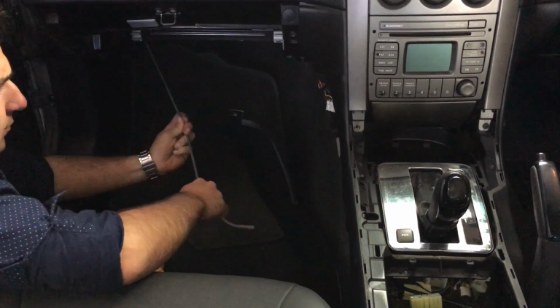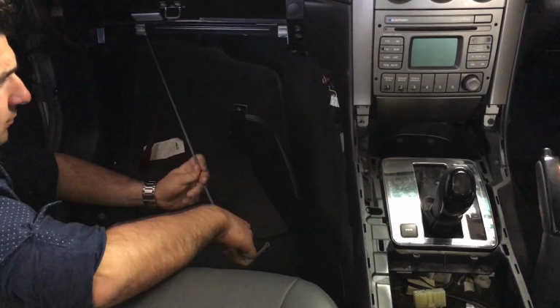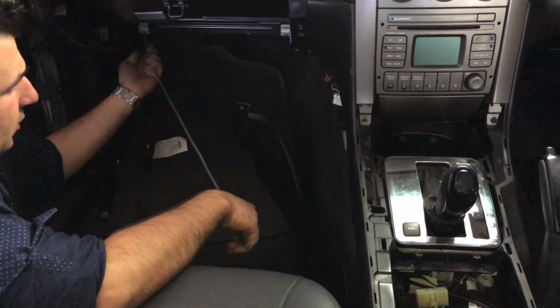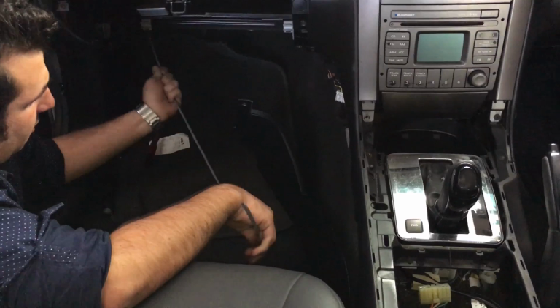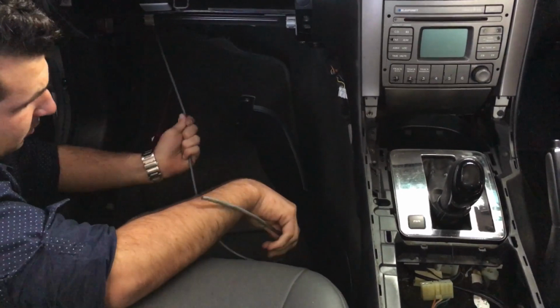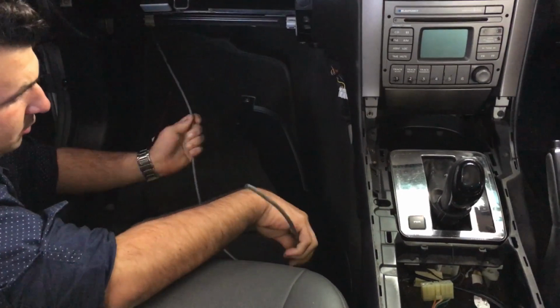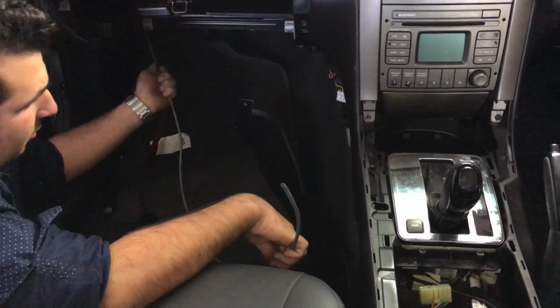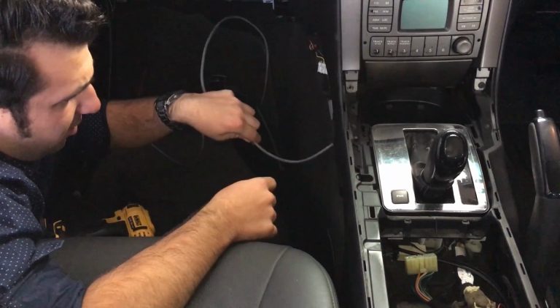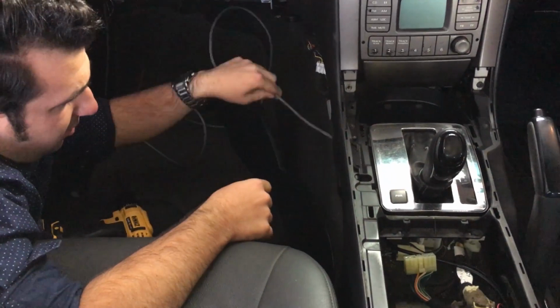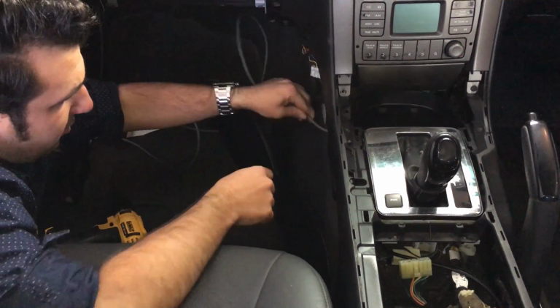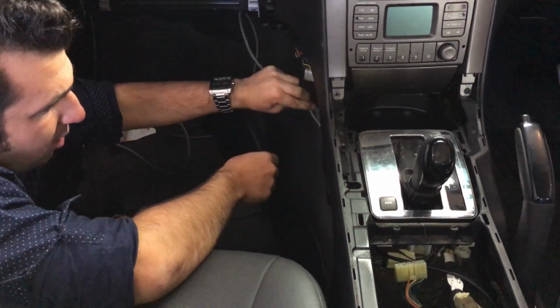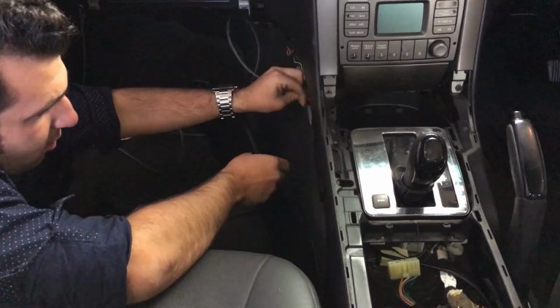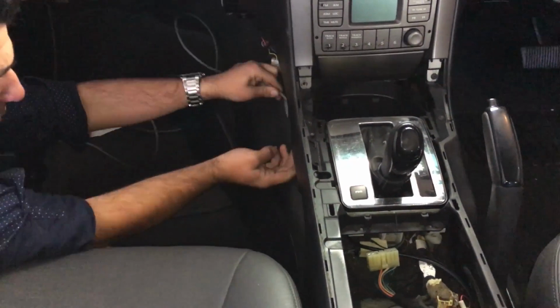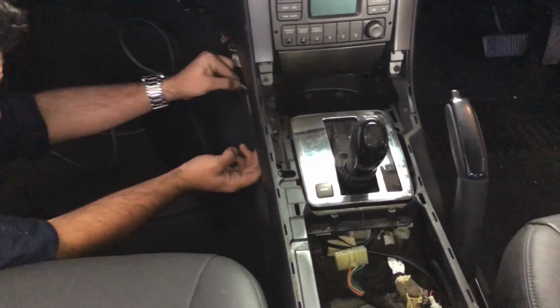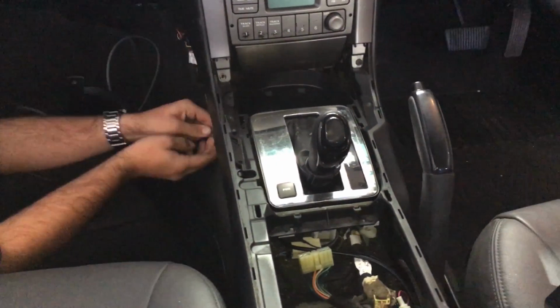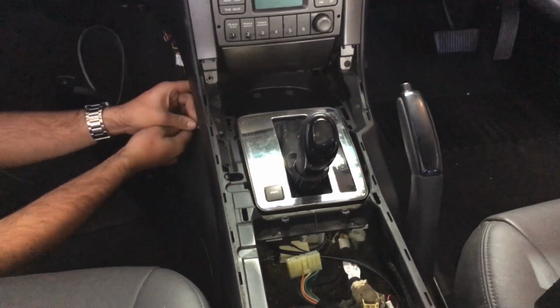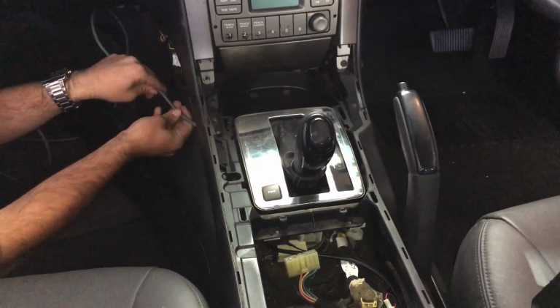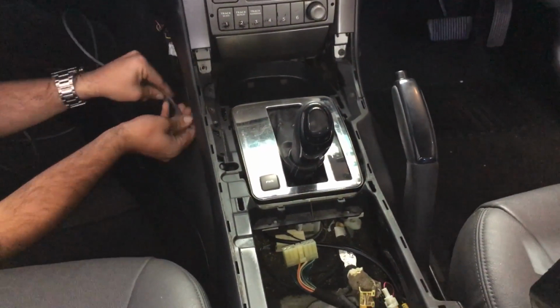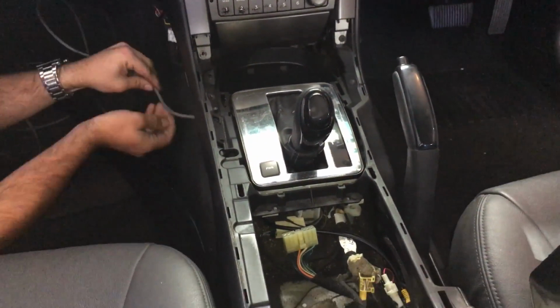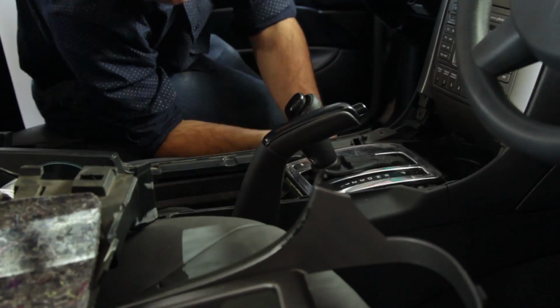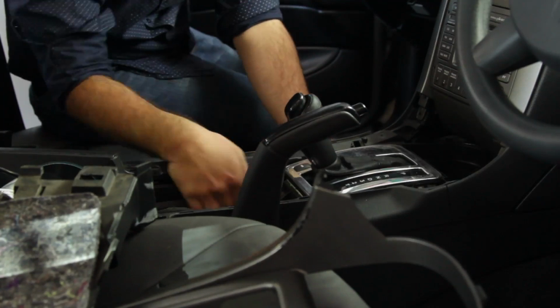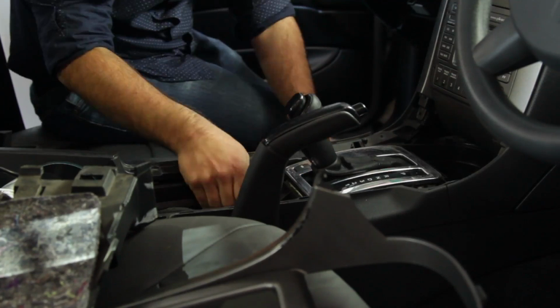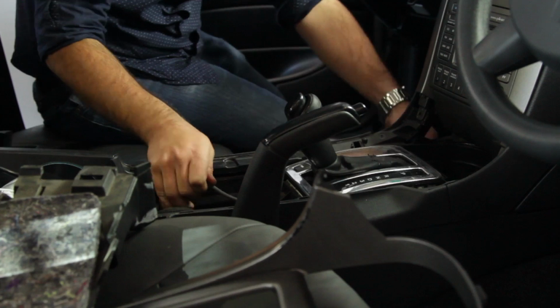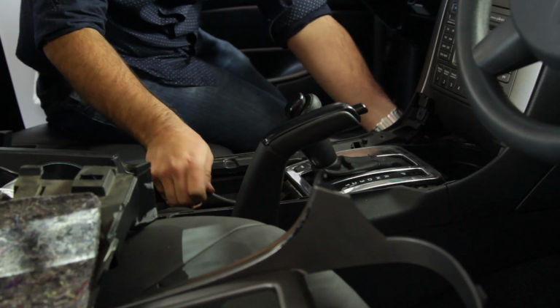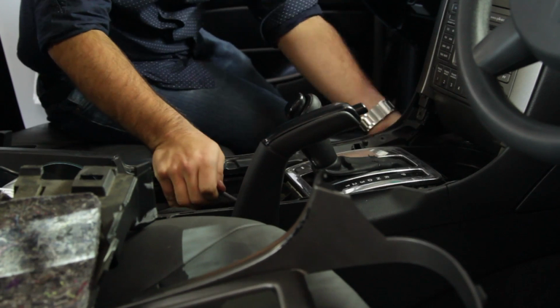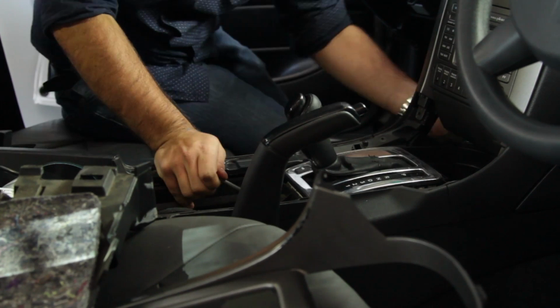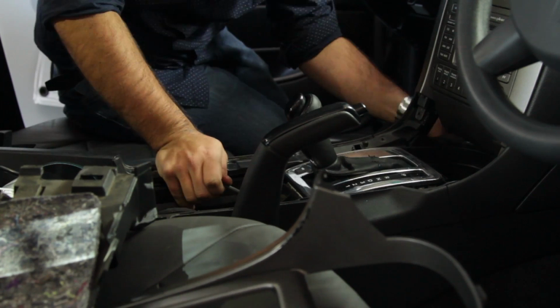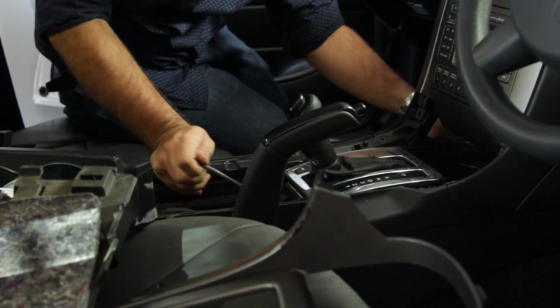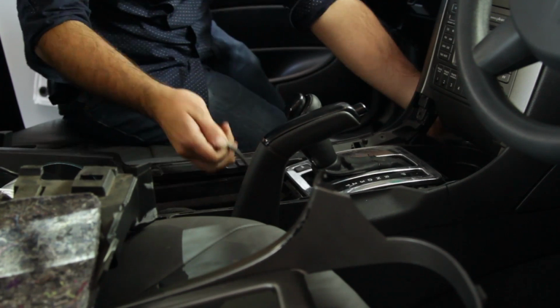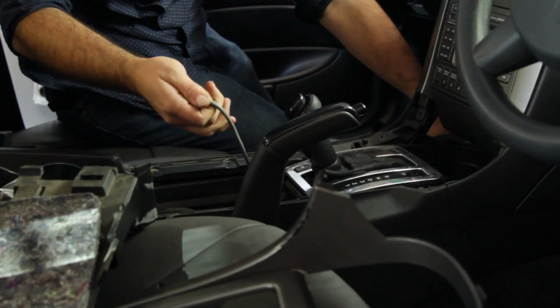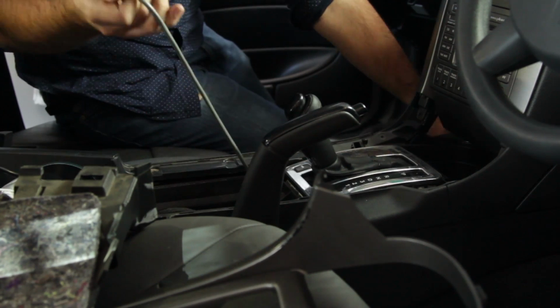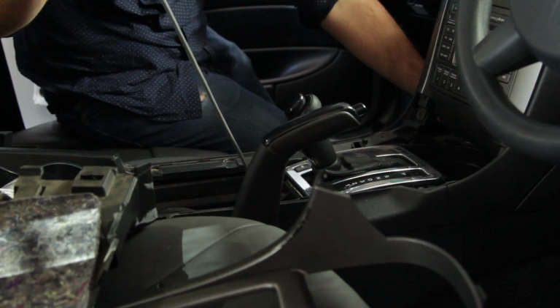You can then route the cable to the centre console and also to the location of the relay, ensuring that you use some form of plastic wrap to protect the cable in the engine bay.